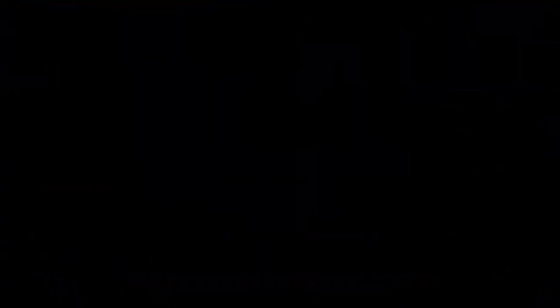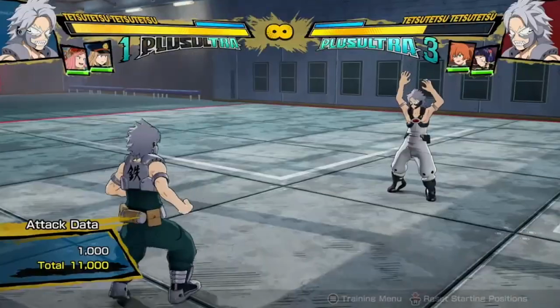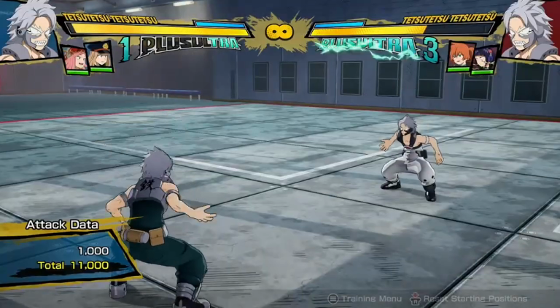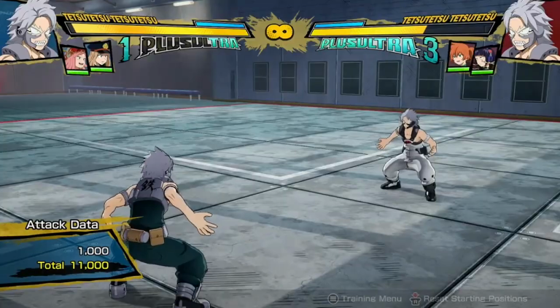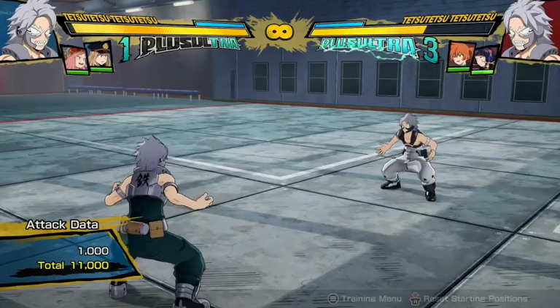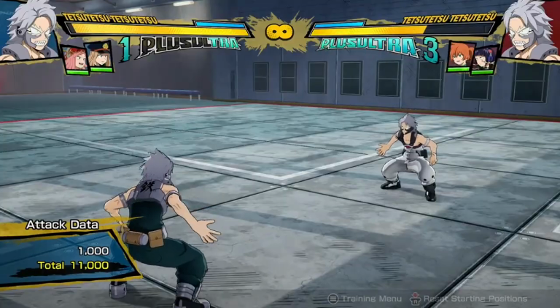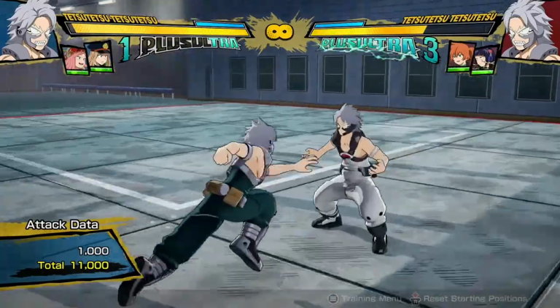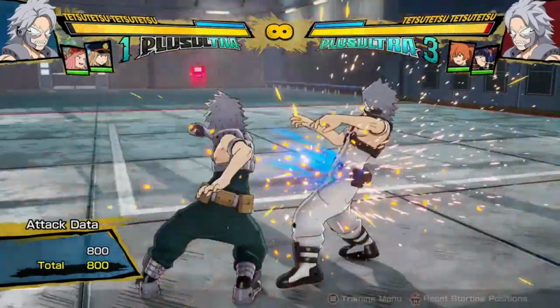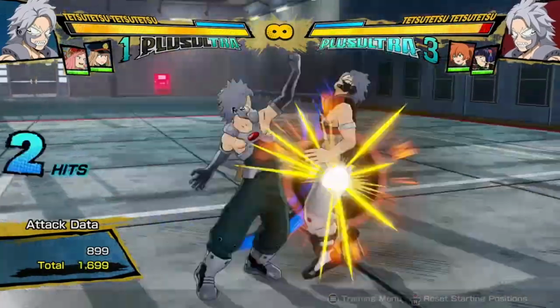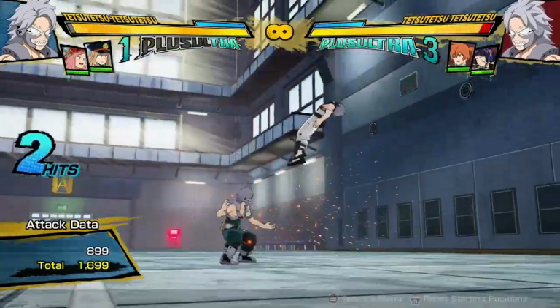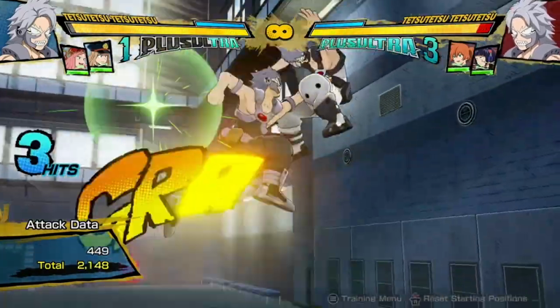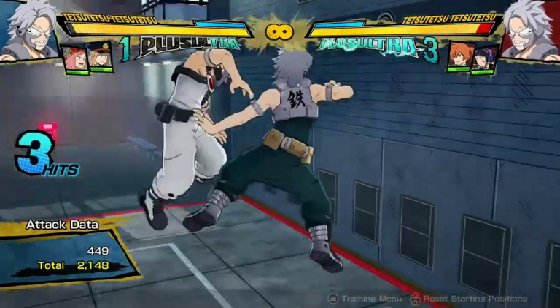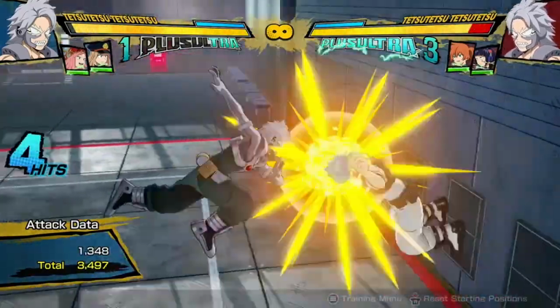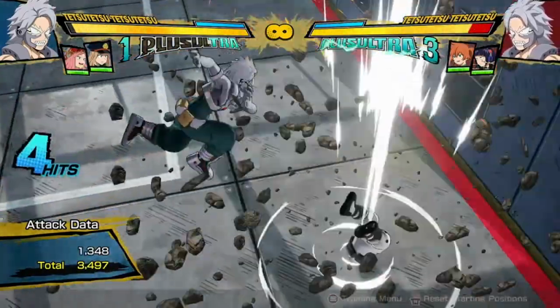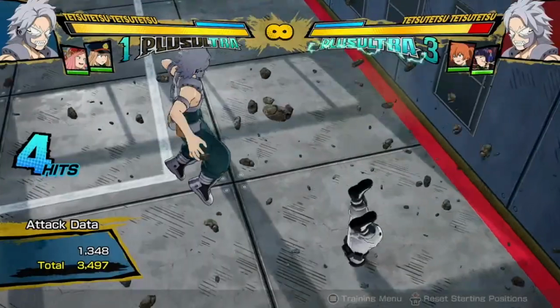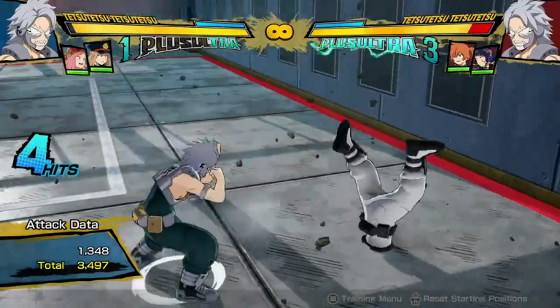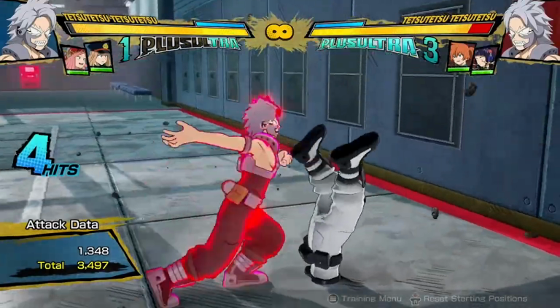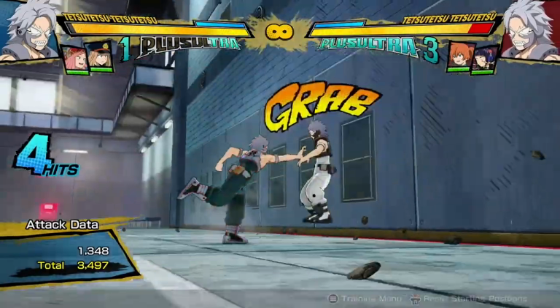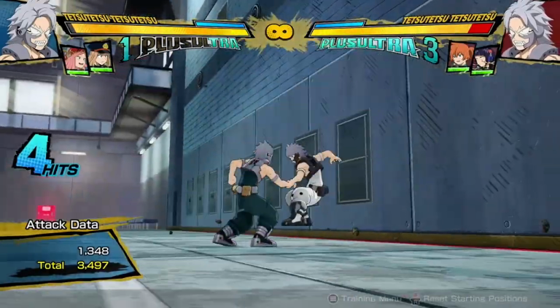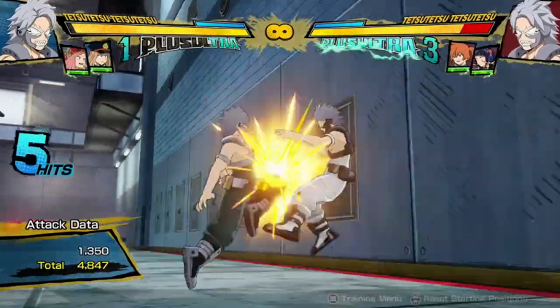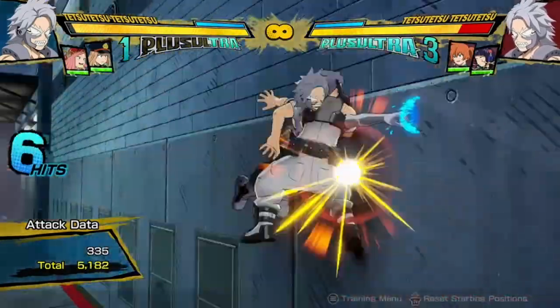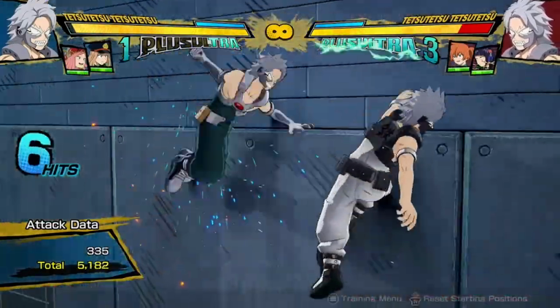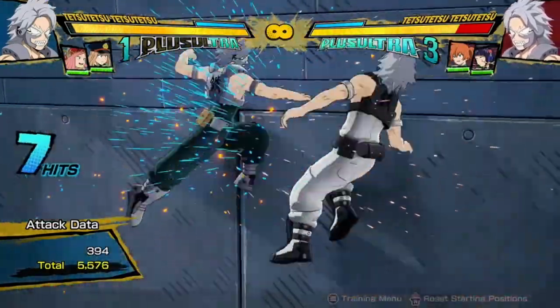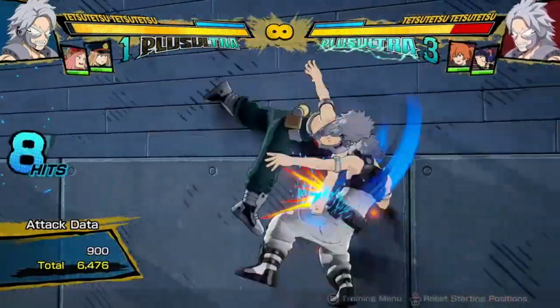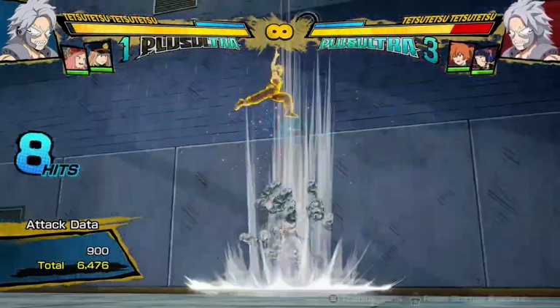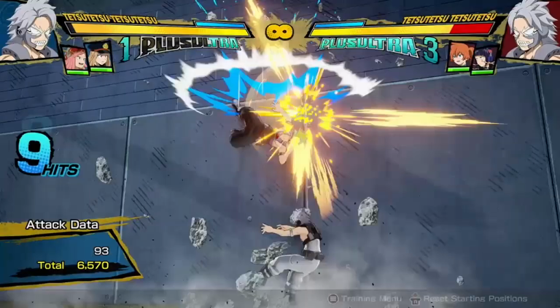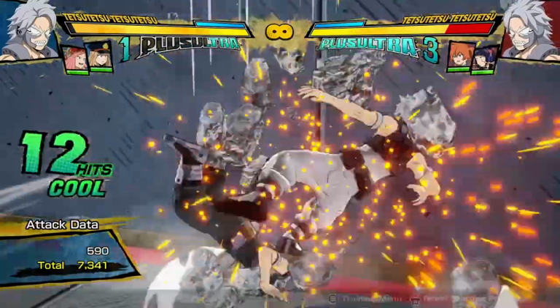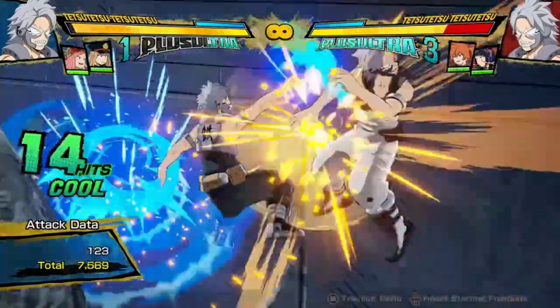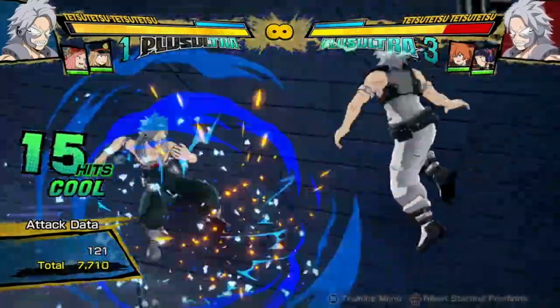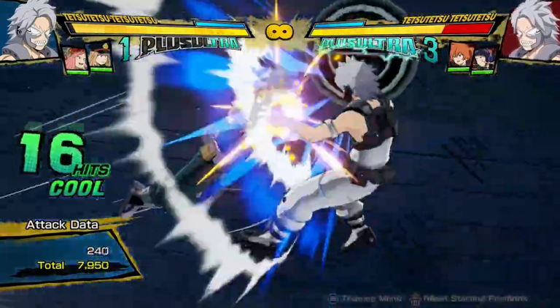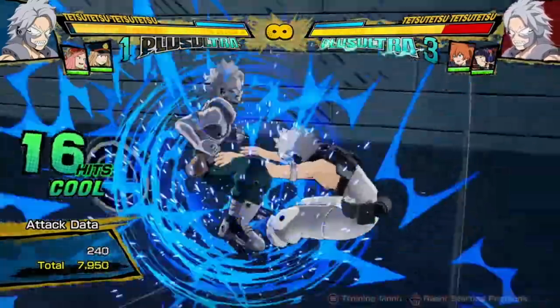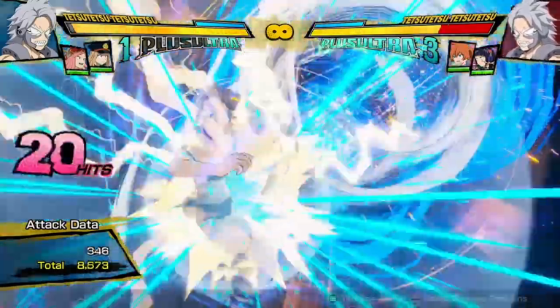So what are Tetsu Tetsu's combos? He has two options. He can either do Quirk 2 after doing two hits and then do a red attack — this is a very basic combo you can do off of anything, it's almost impossible to mess up — and then you mash to Quirk 1.